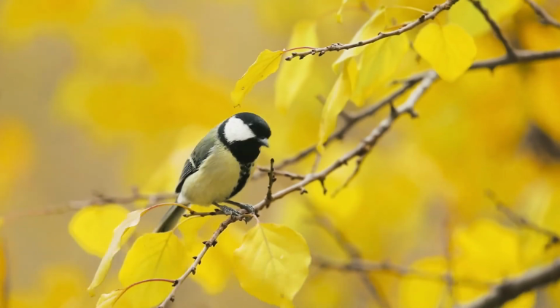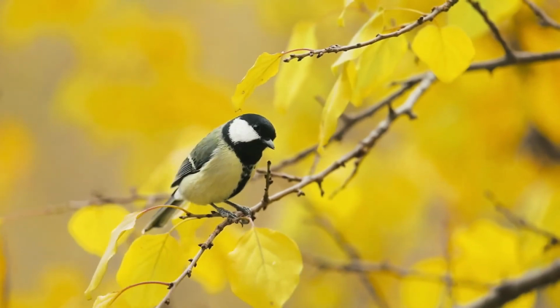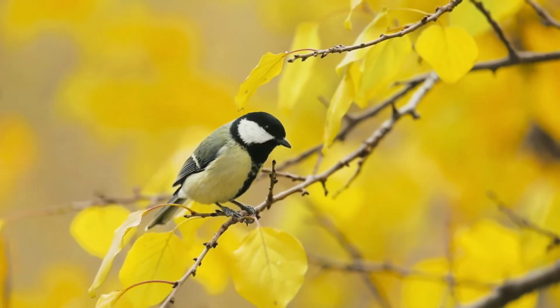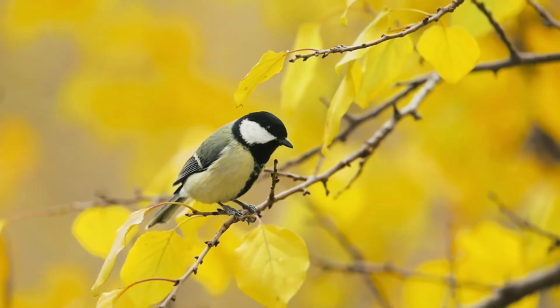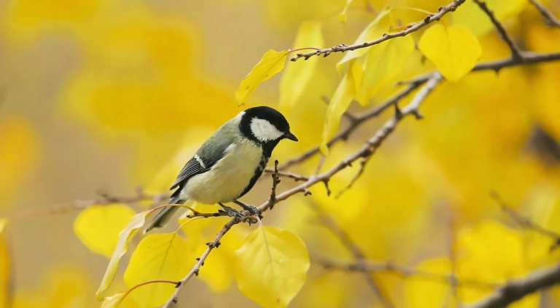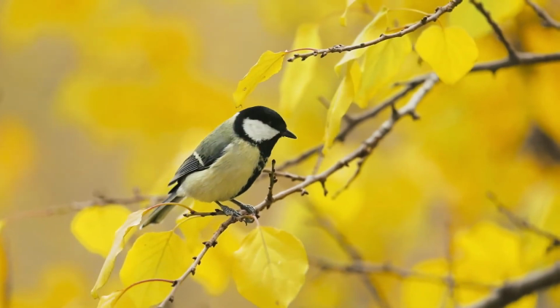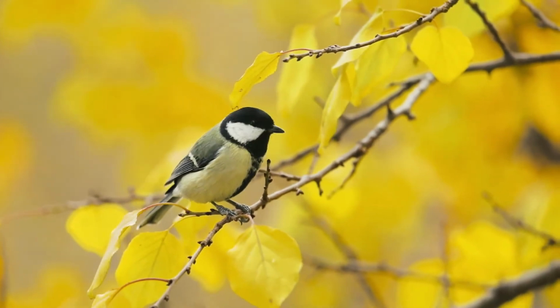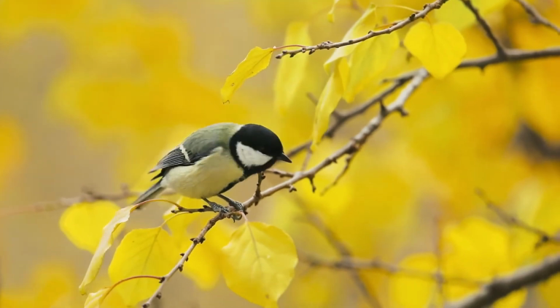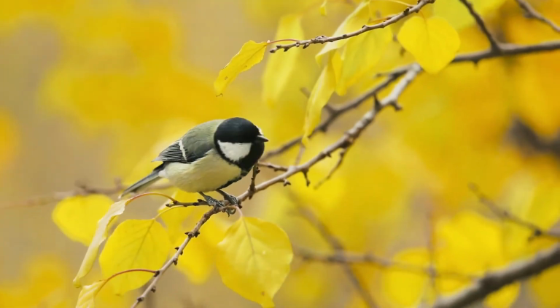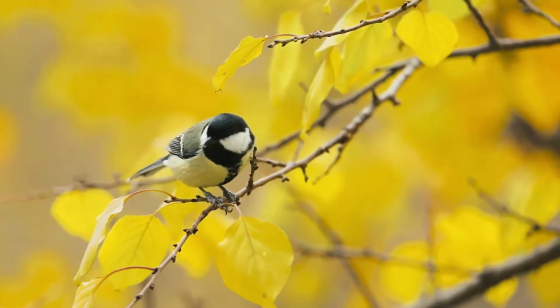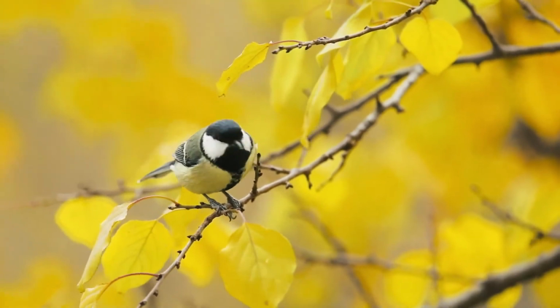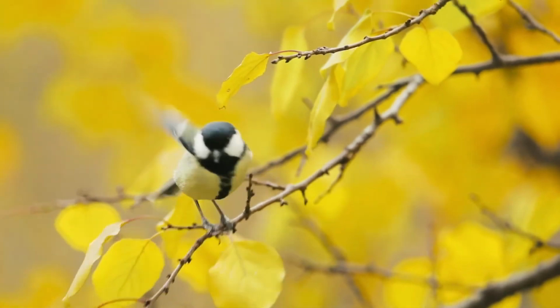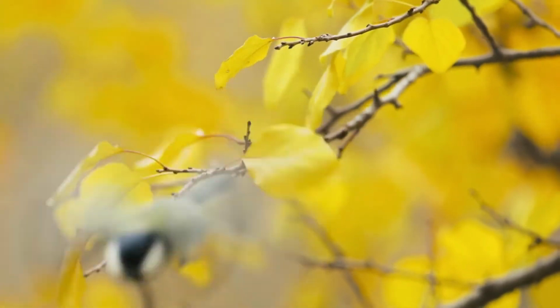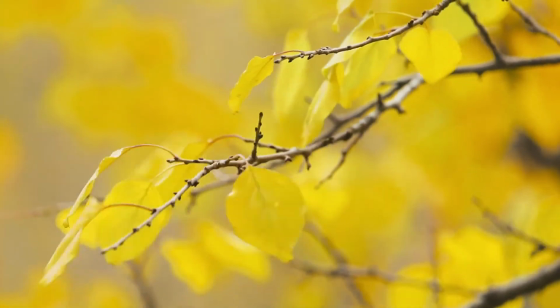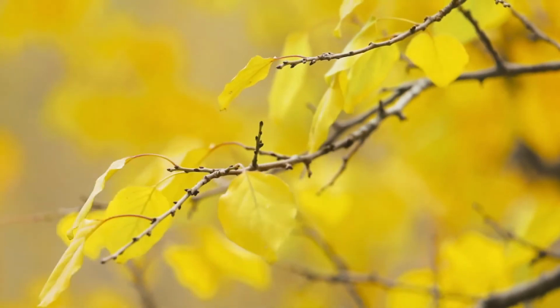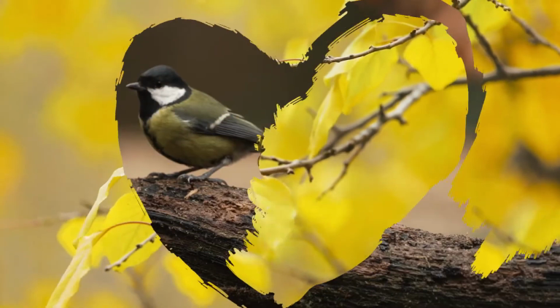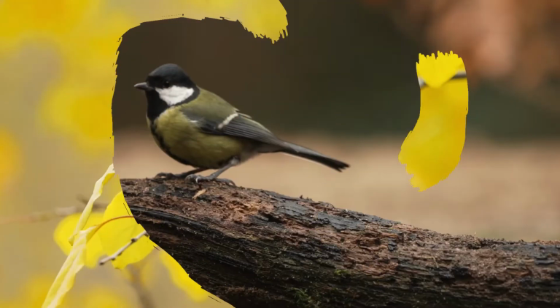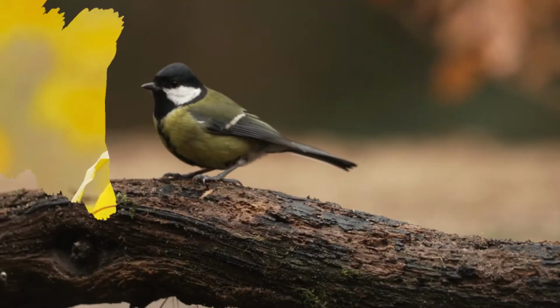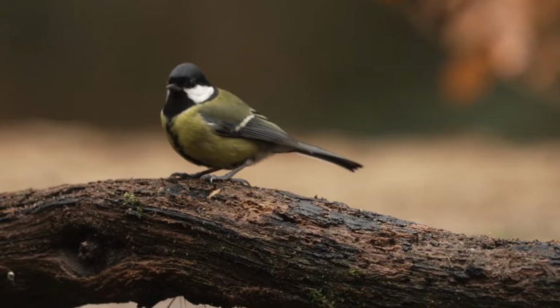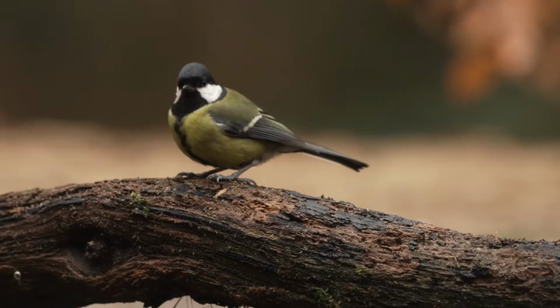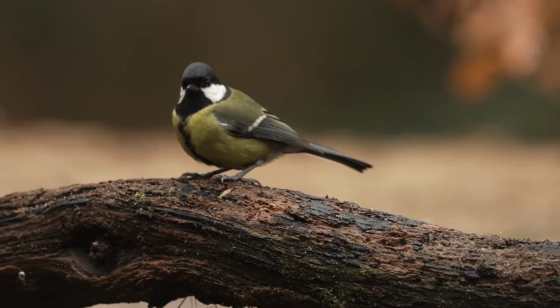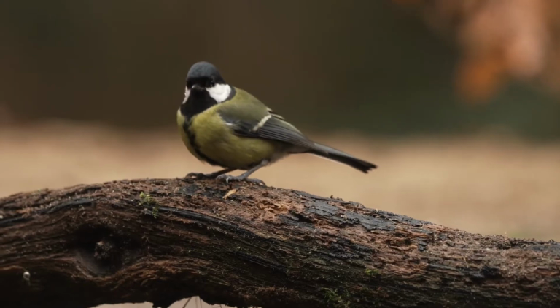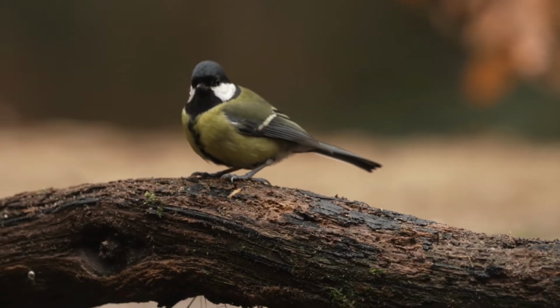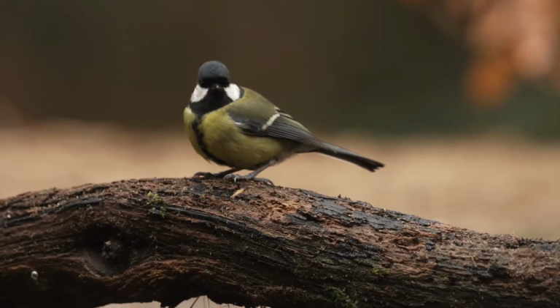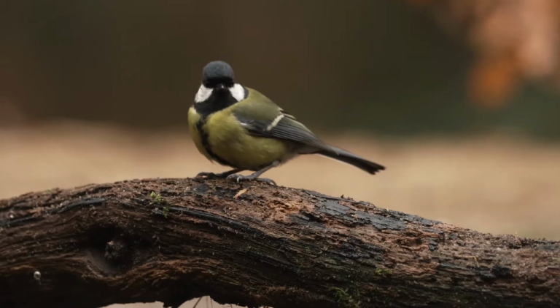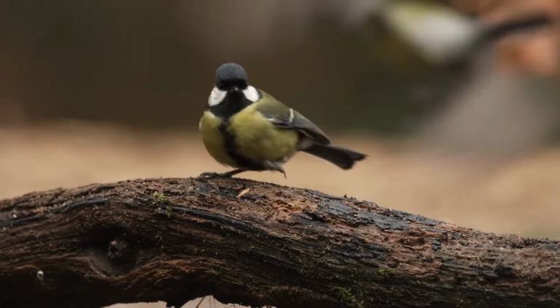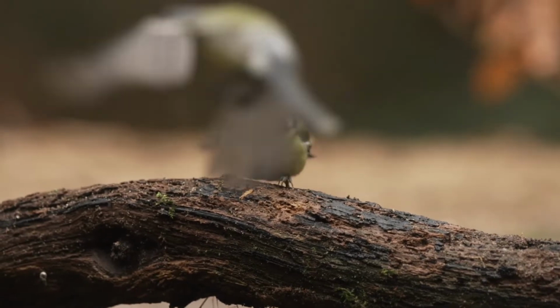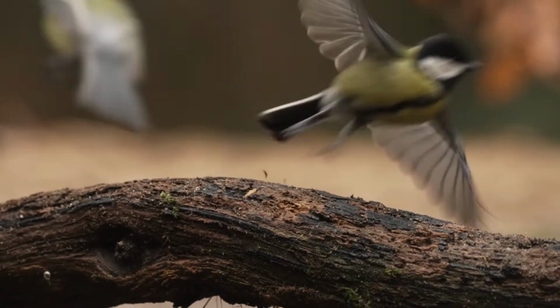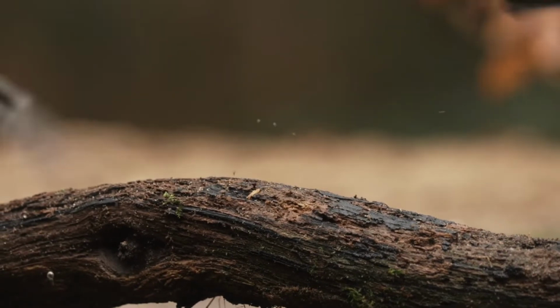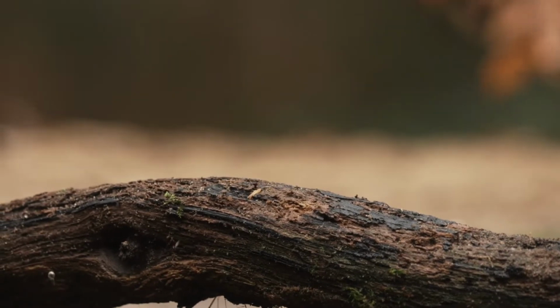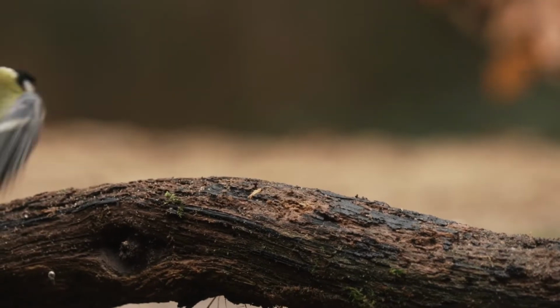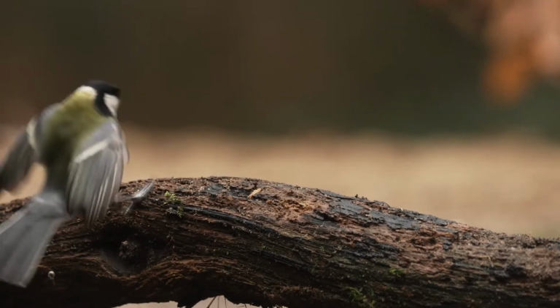They have white cheek patches. The male of the species is a brighter yellow than the female, and the line down the chest of the male is slightly wider.